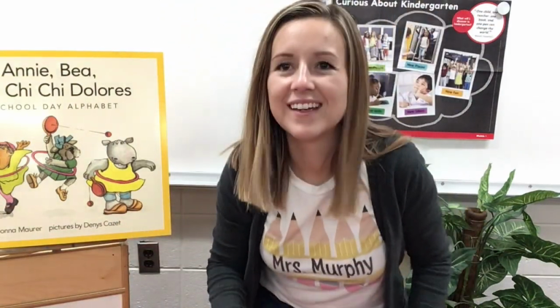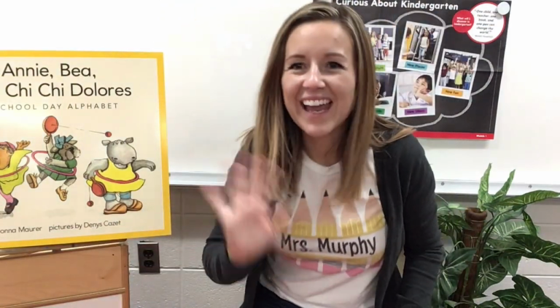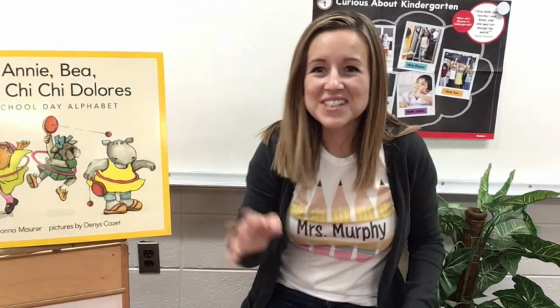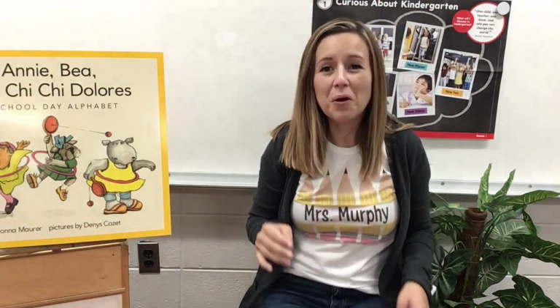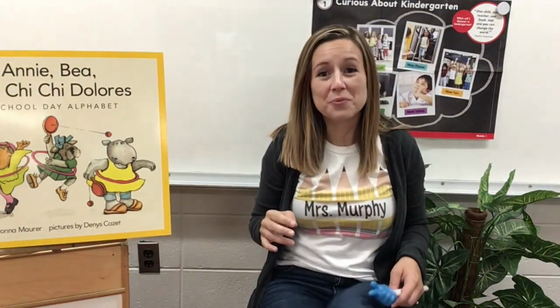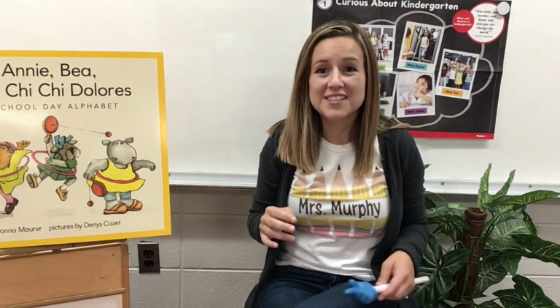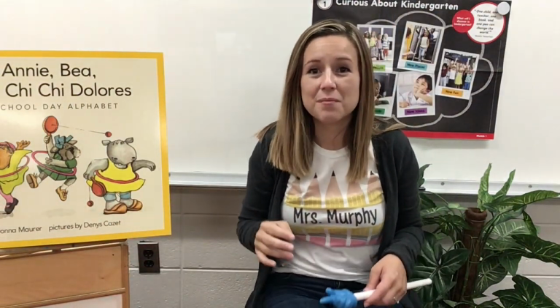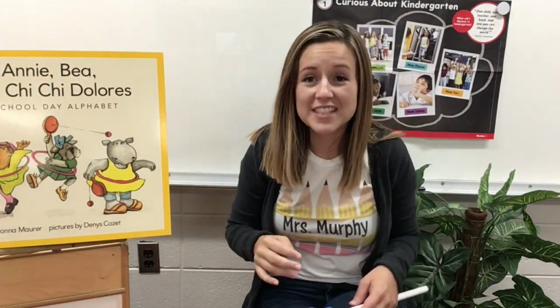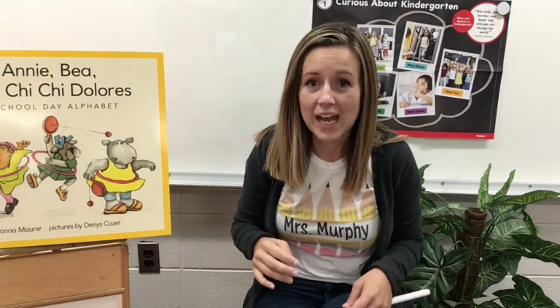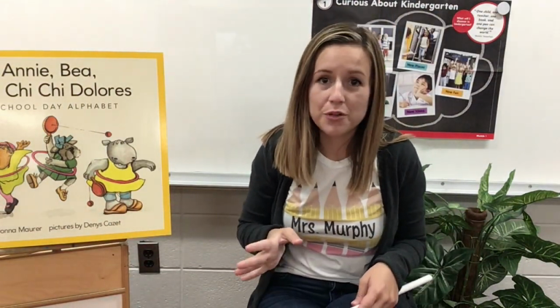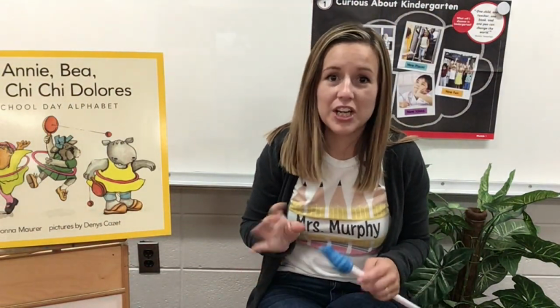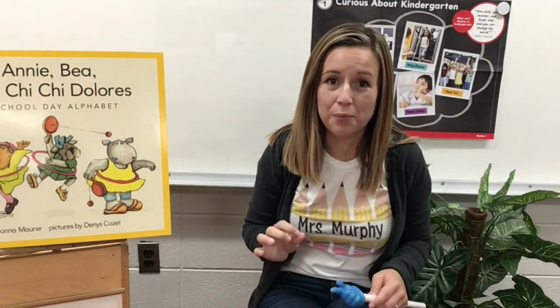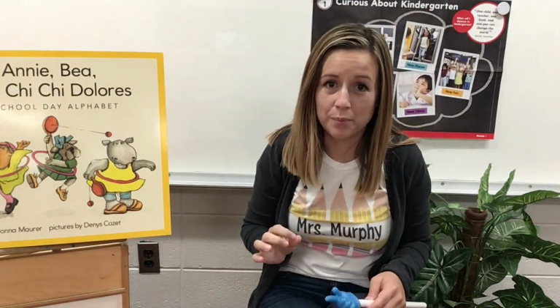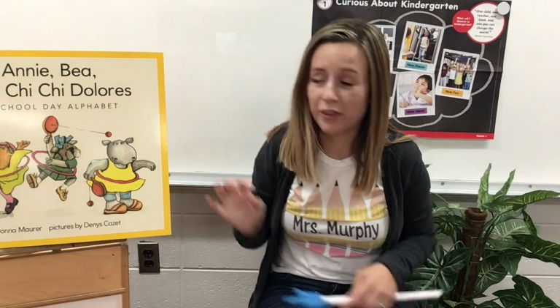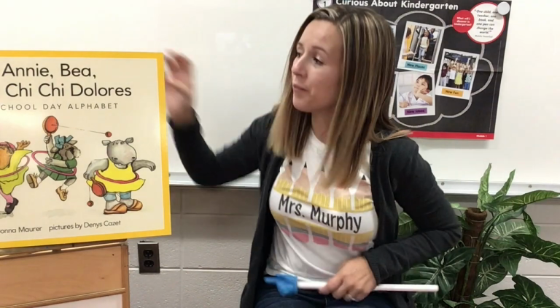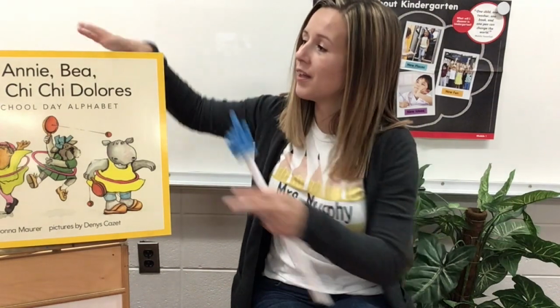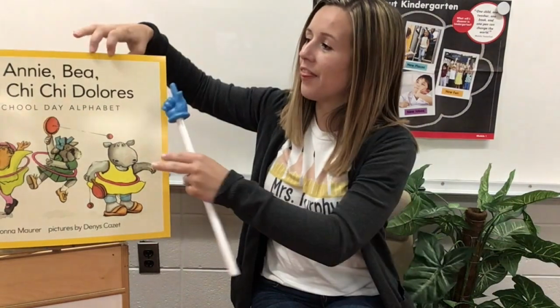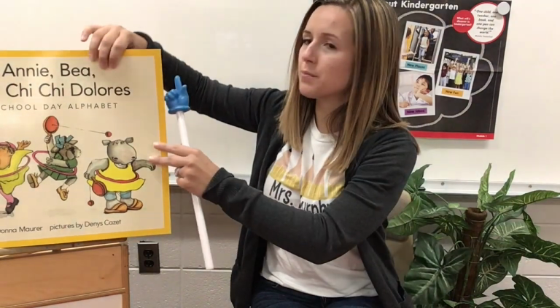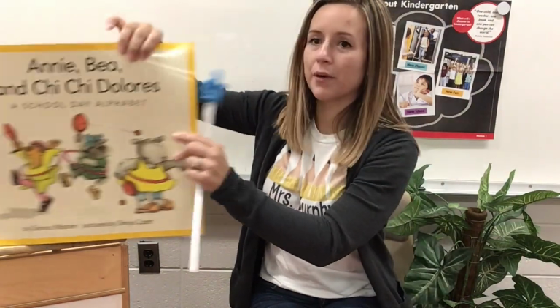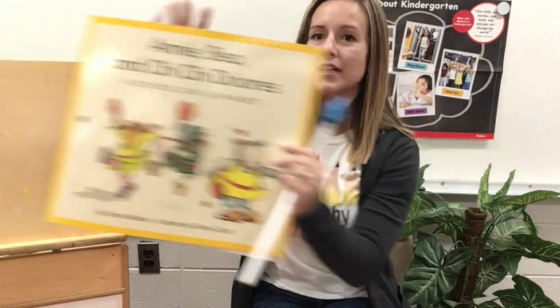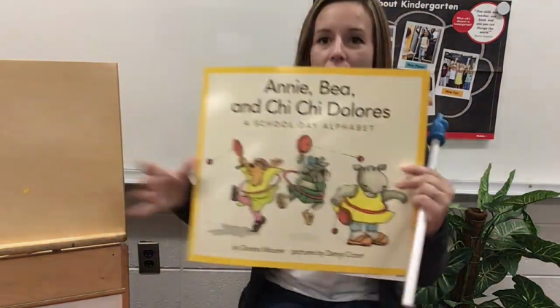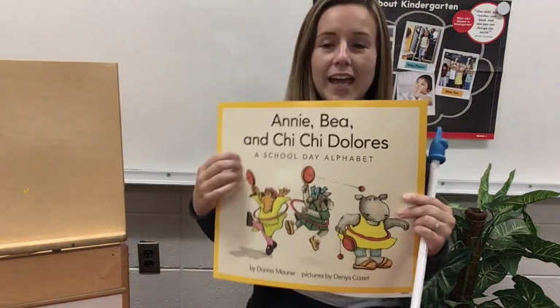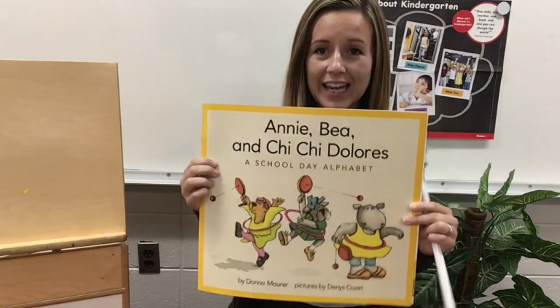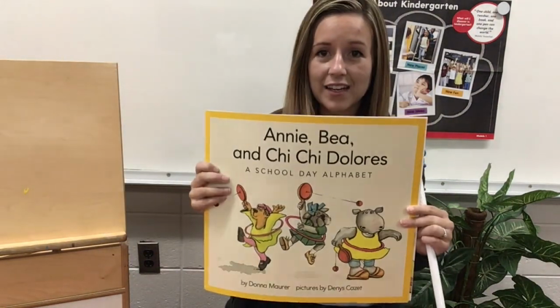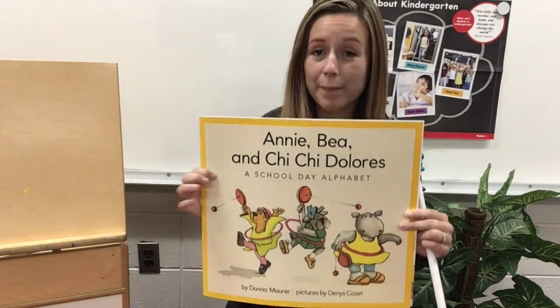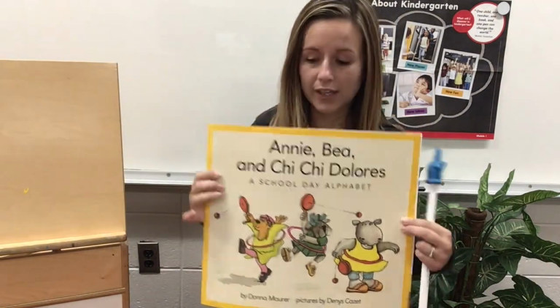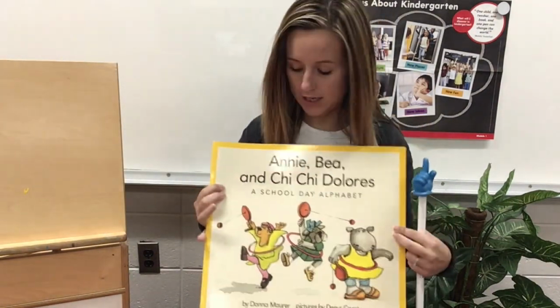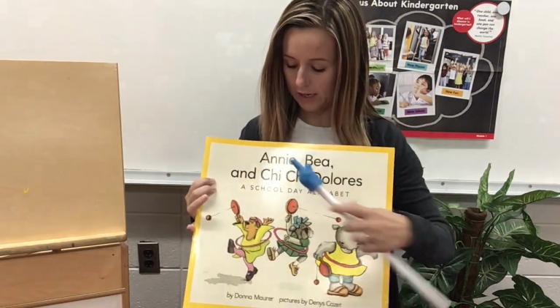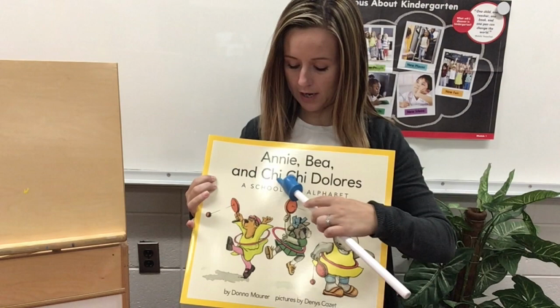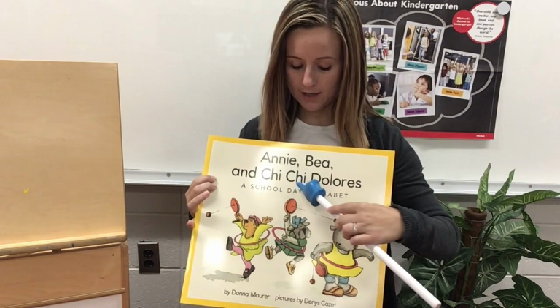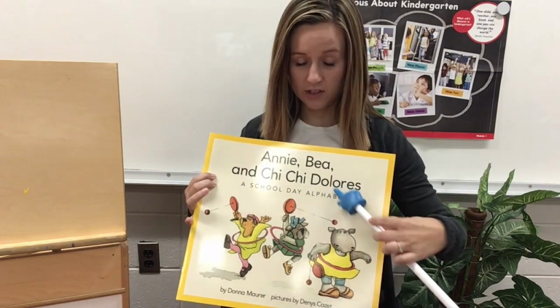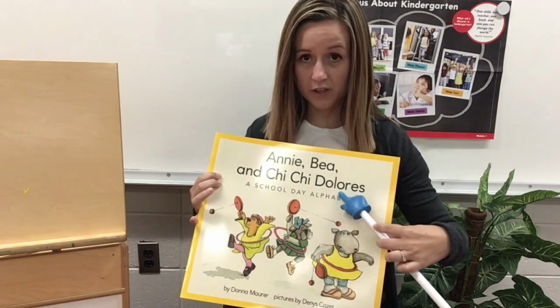Hey kids, welcome to reading time. Today I'm going to read a new big book with you. This big book is called Annie, Bae, and Kai Kai Dolores.